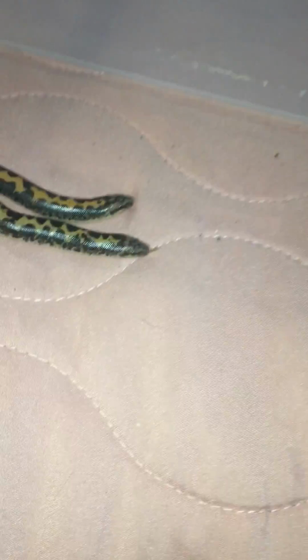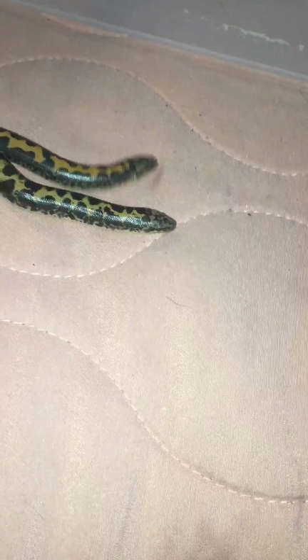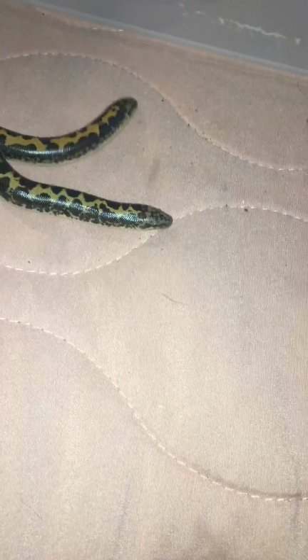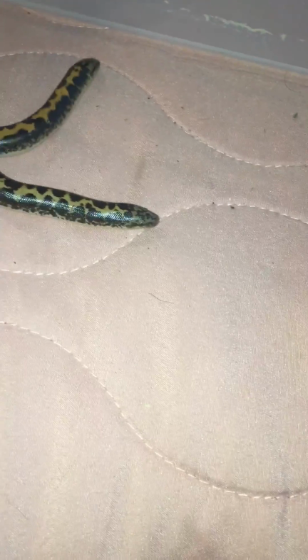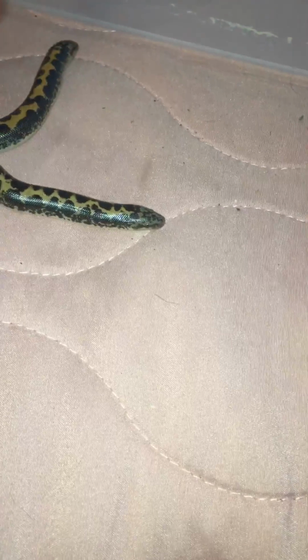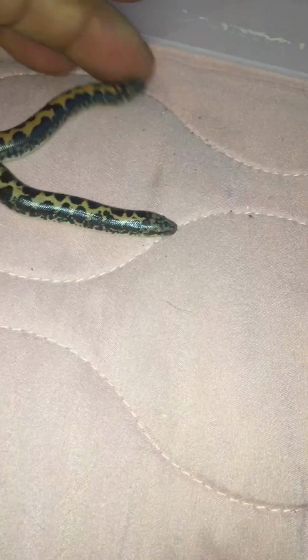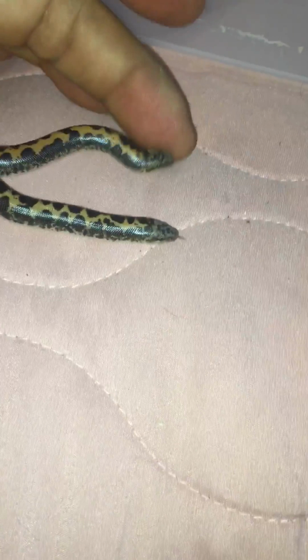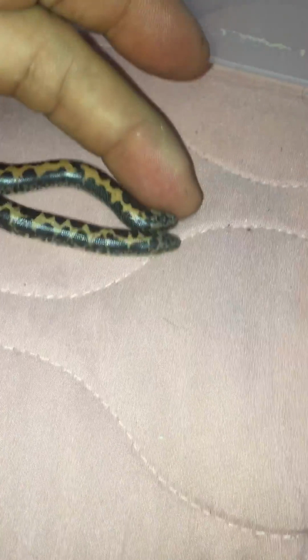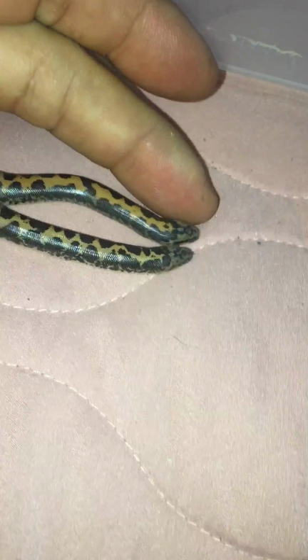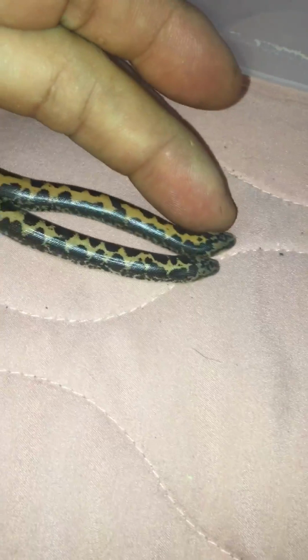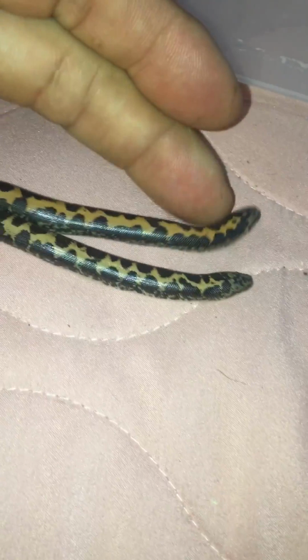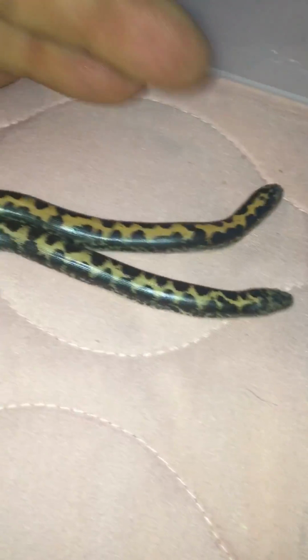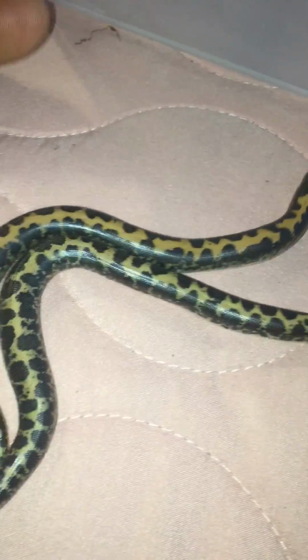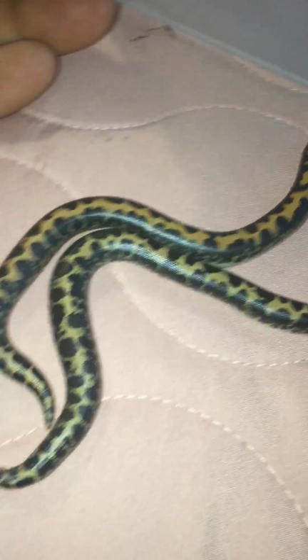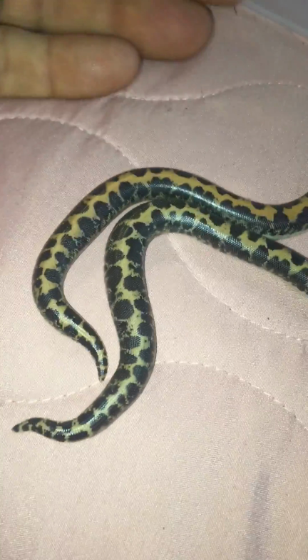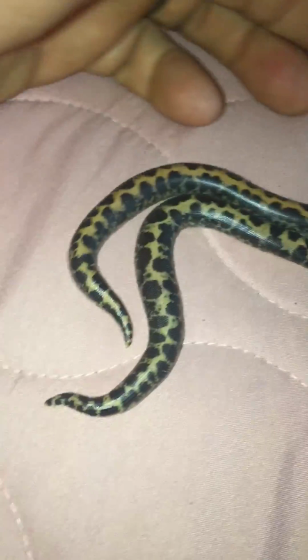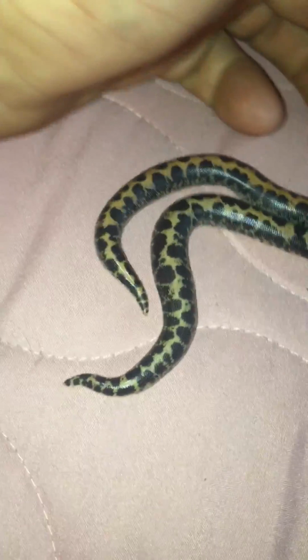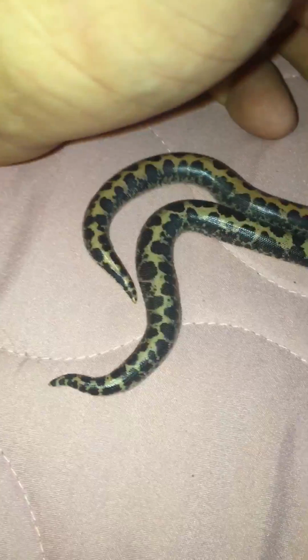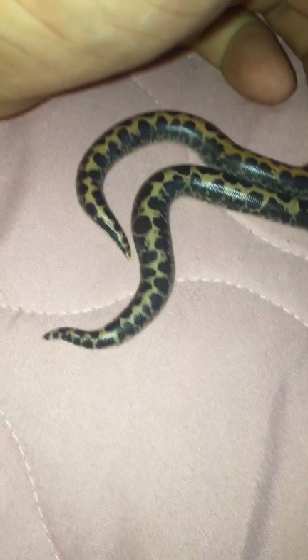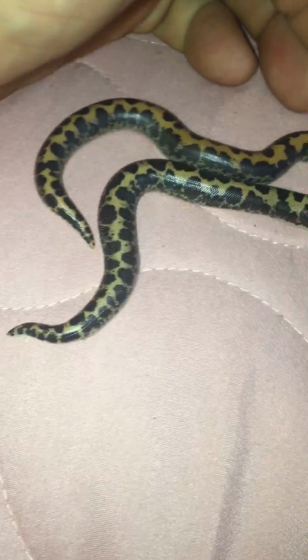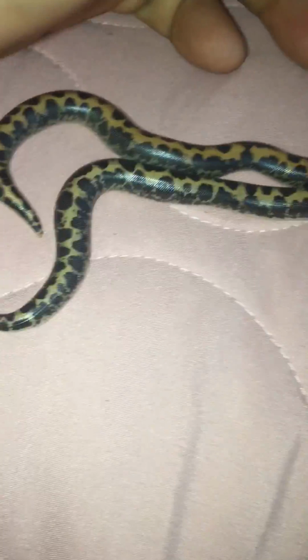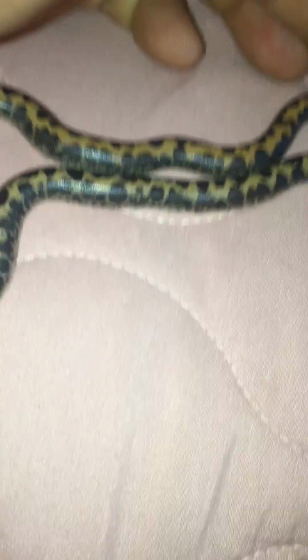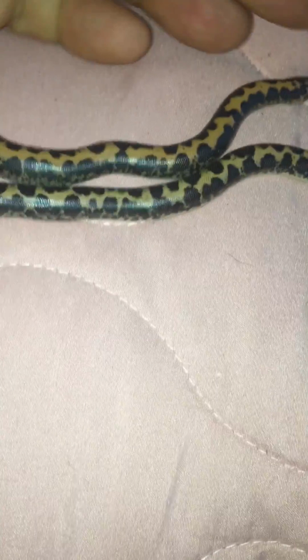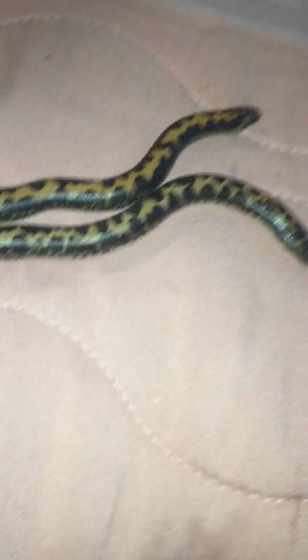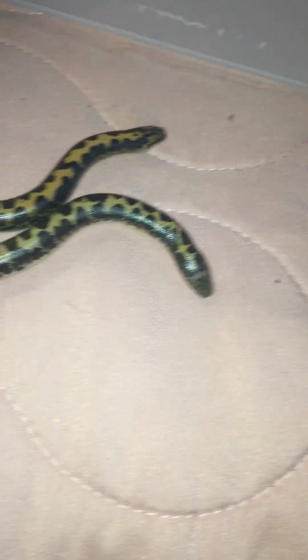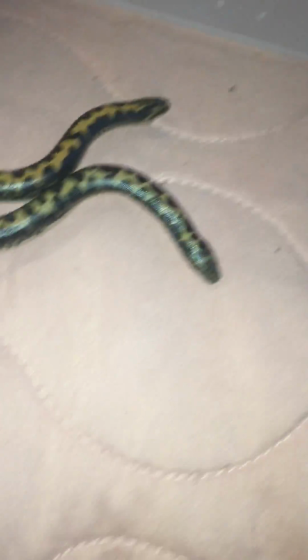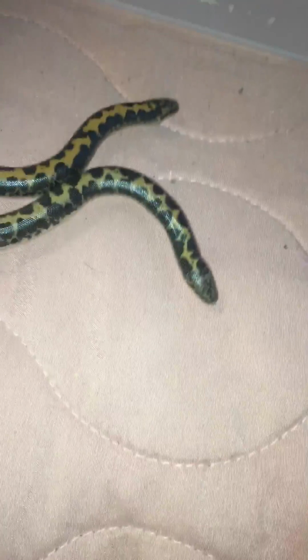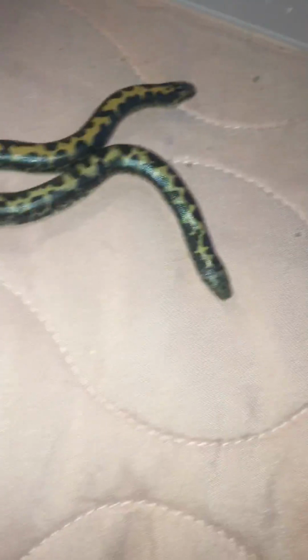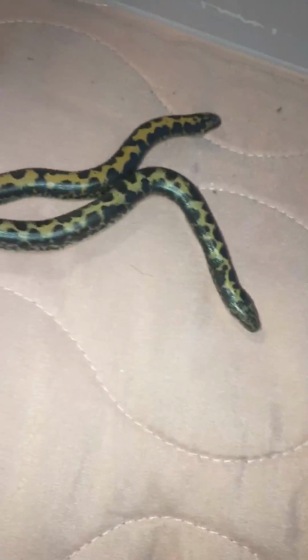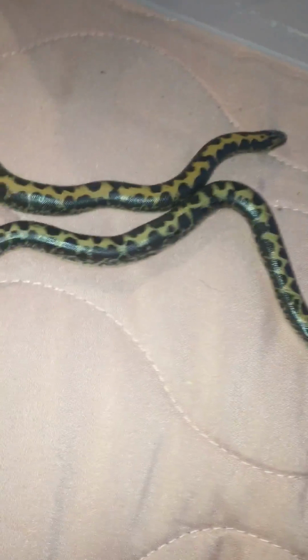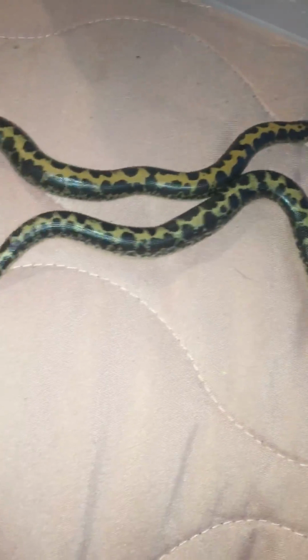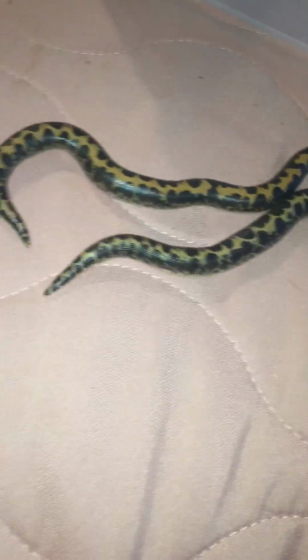Hey guys, Todd the snake man here. Last night we had some sand boa babies born — these are just two of them. Over the years I've had people ask me: how do you sex the sand boas?